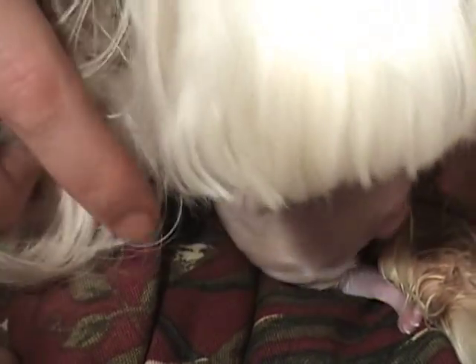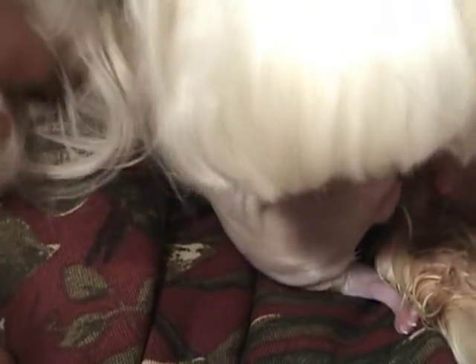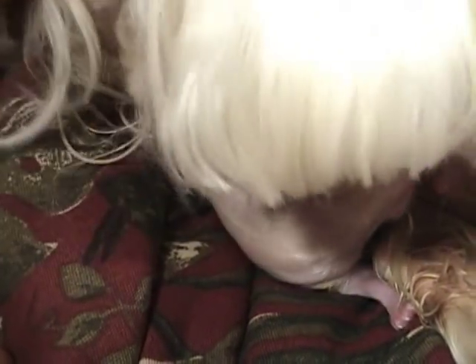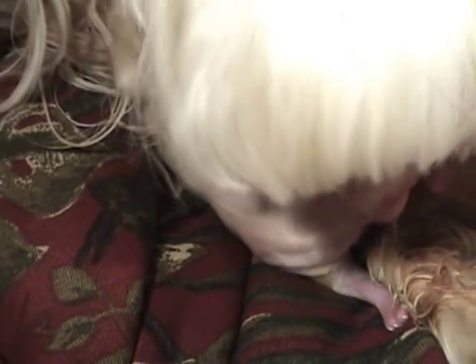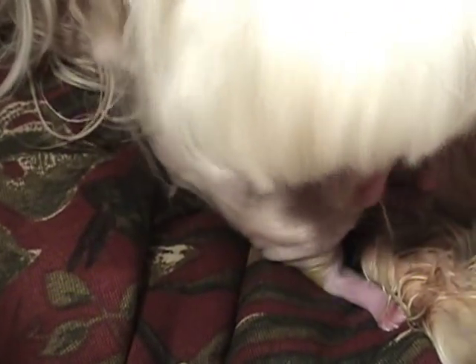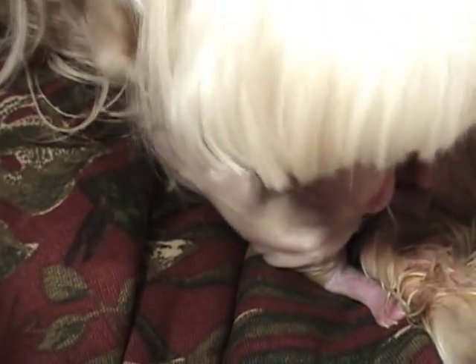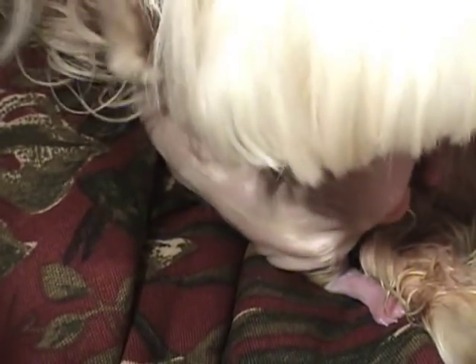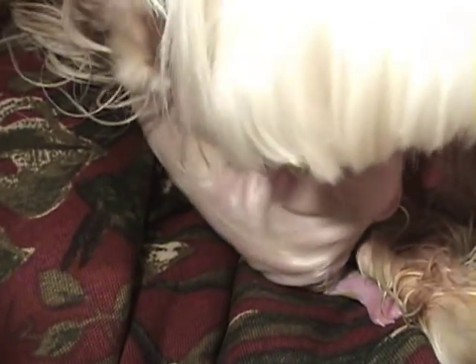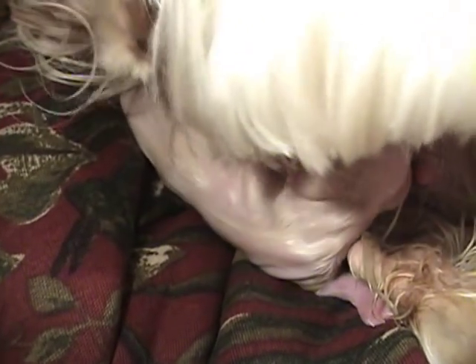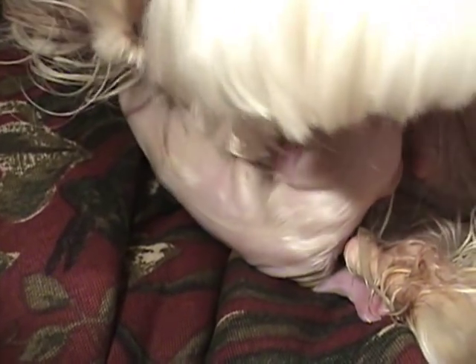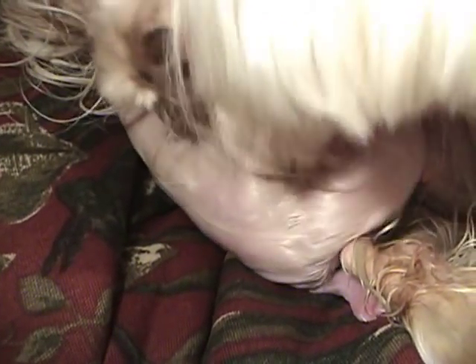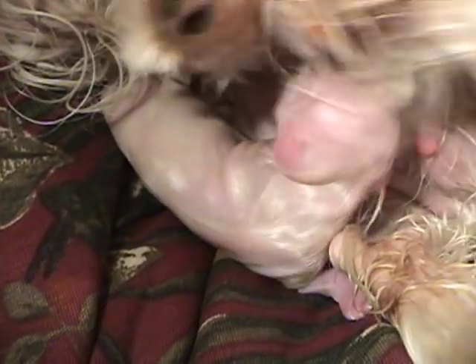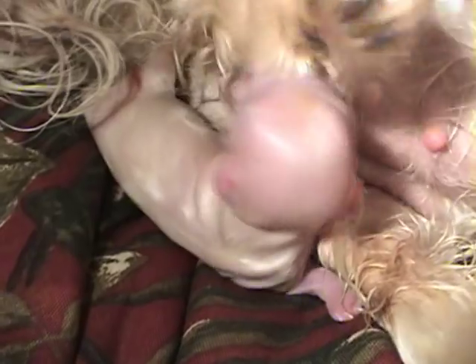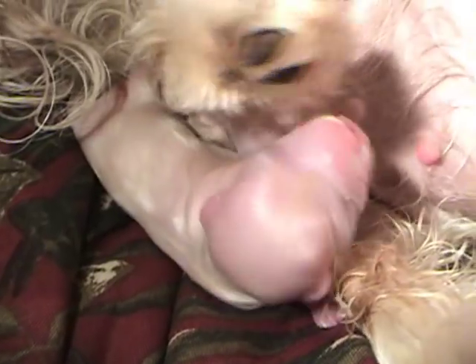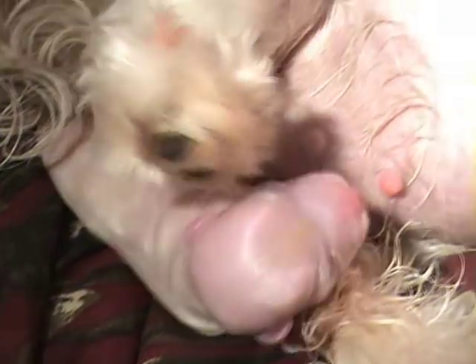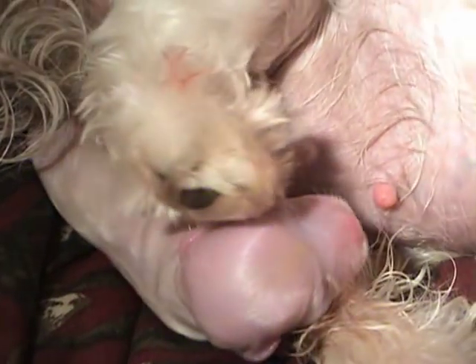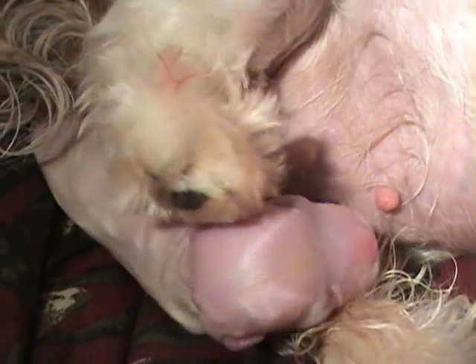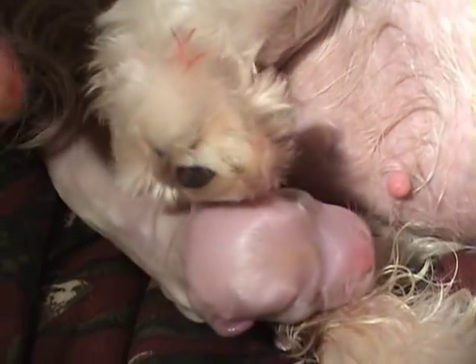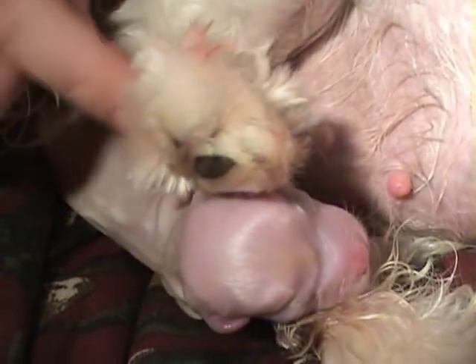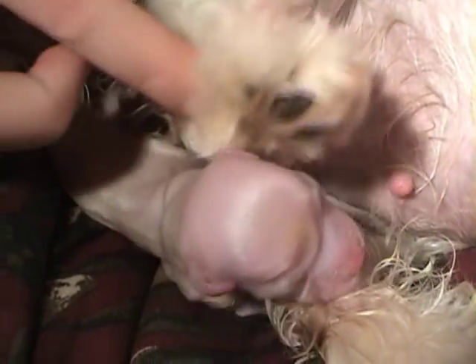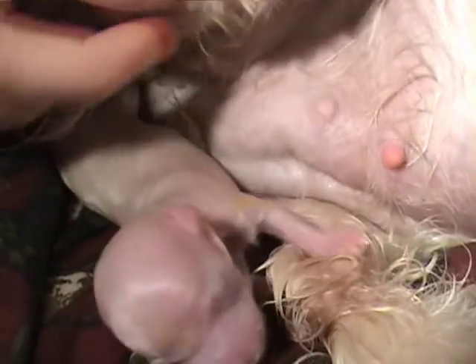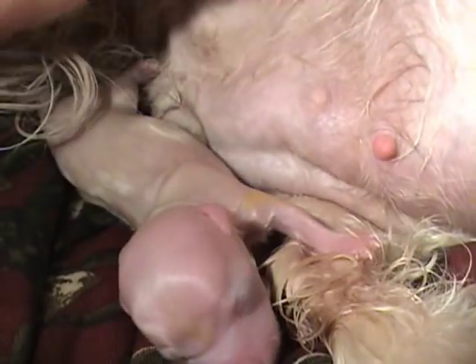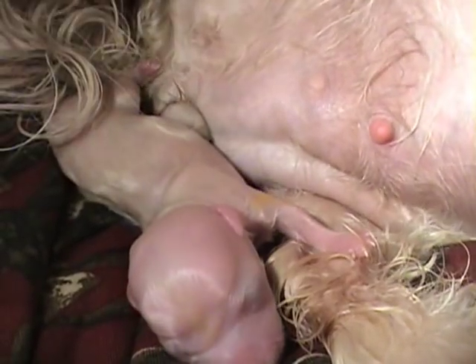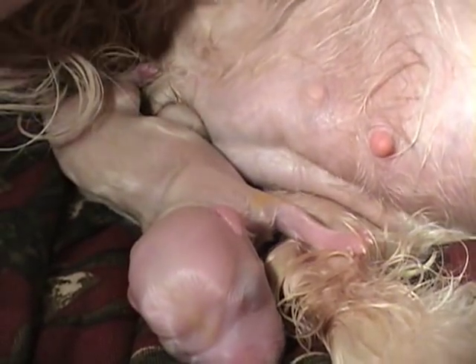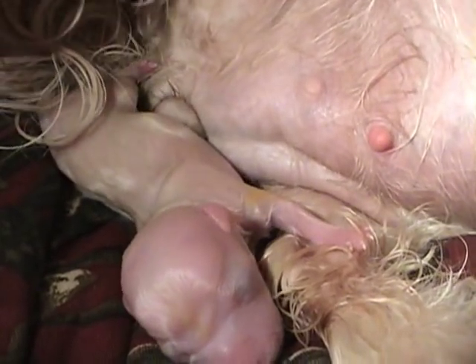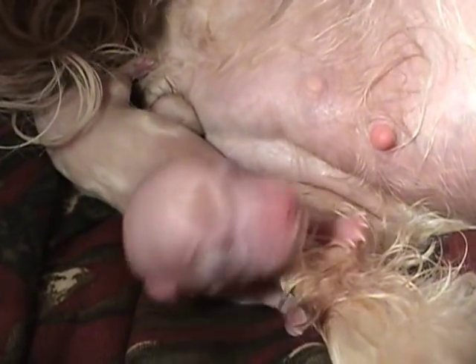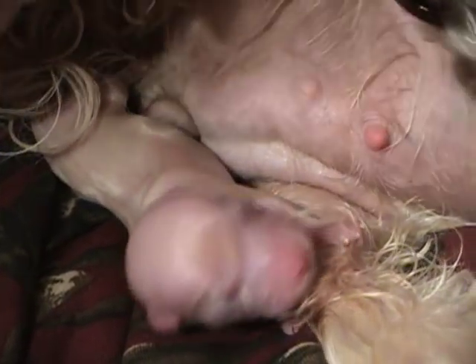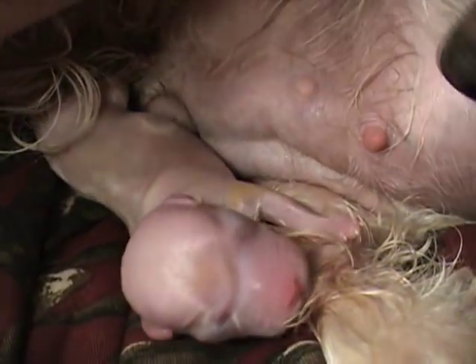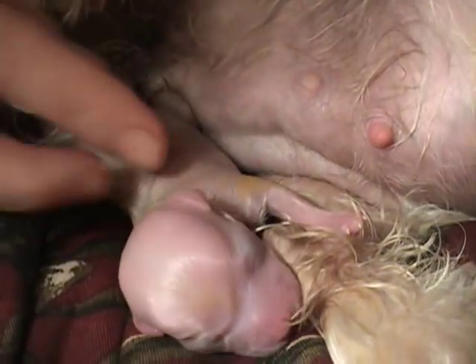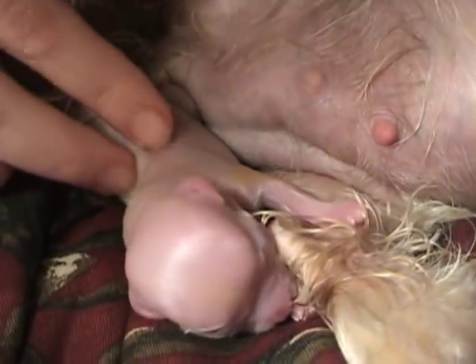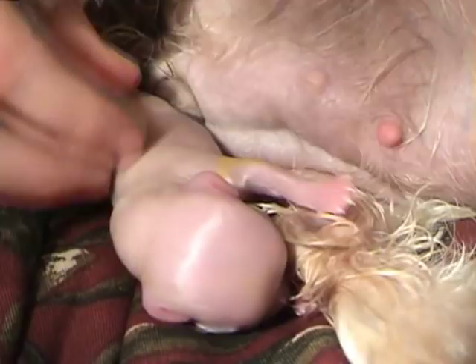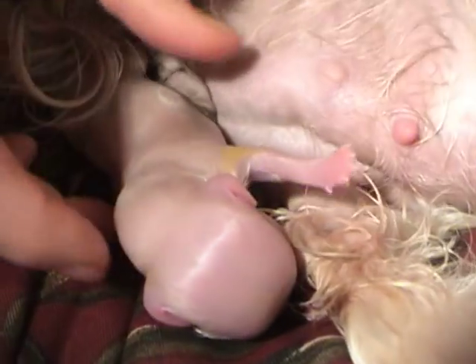This is going to be the yellow one. Is it a male? Female? Don't know yet. We don't. Good girl, Mom.